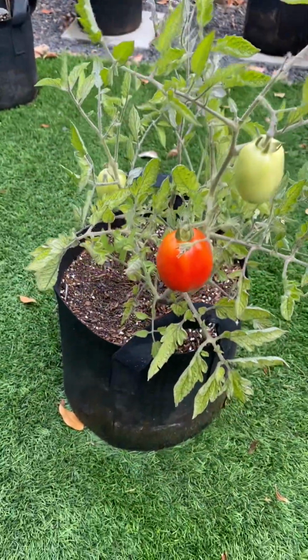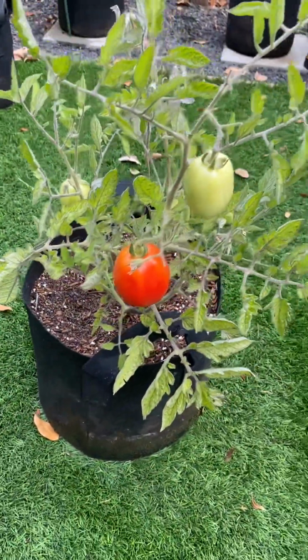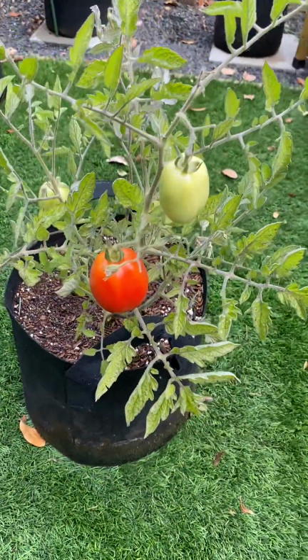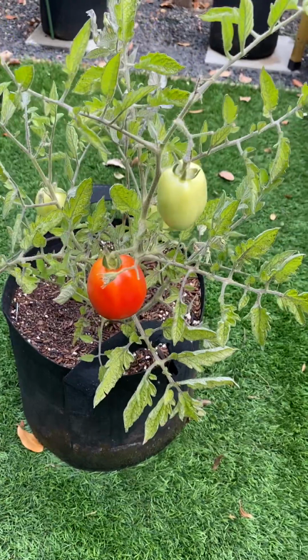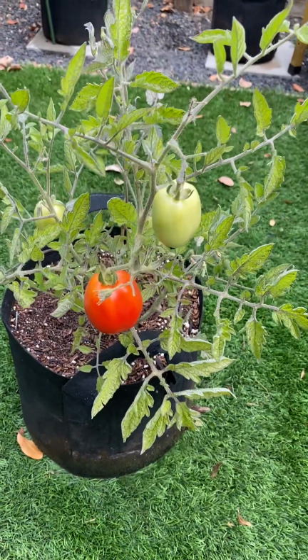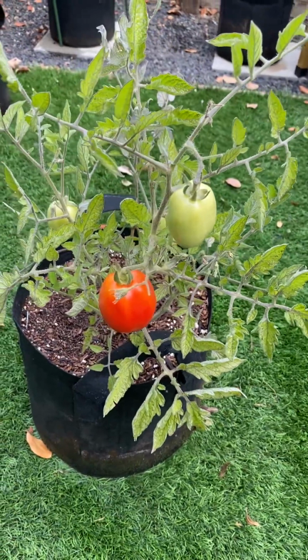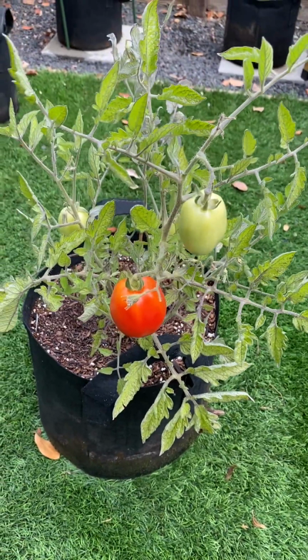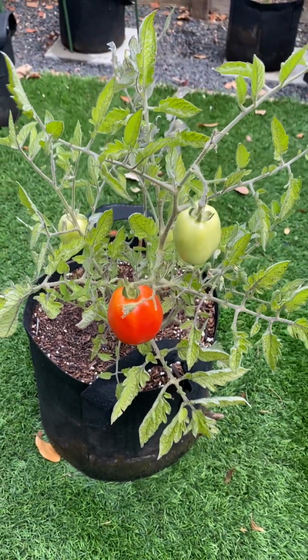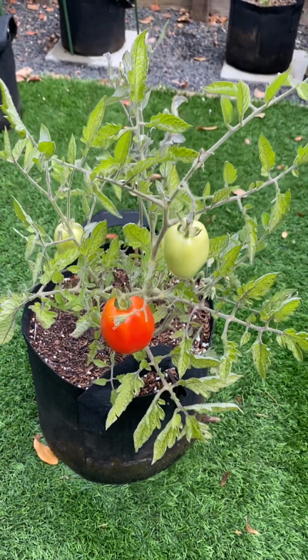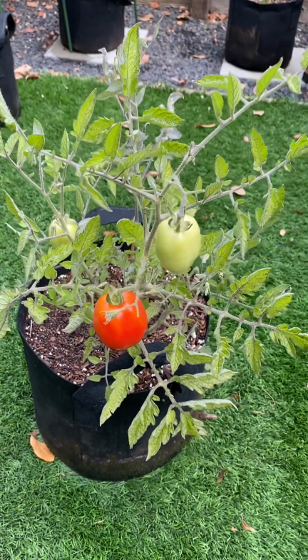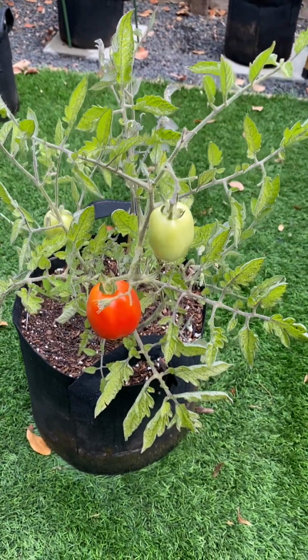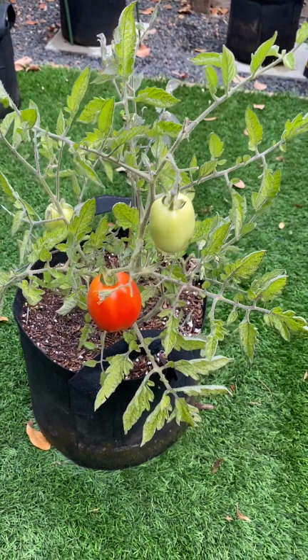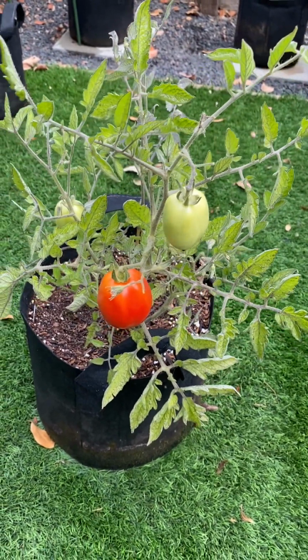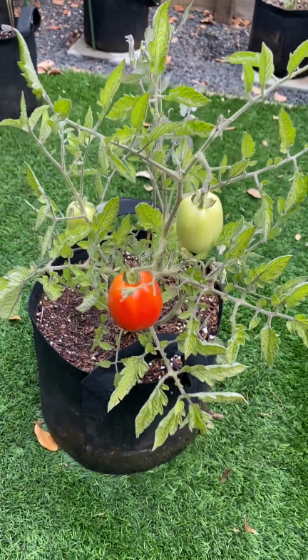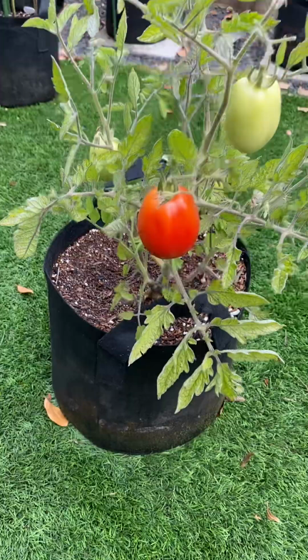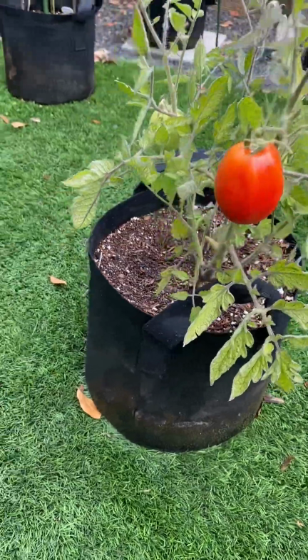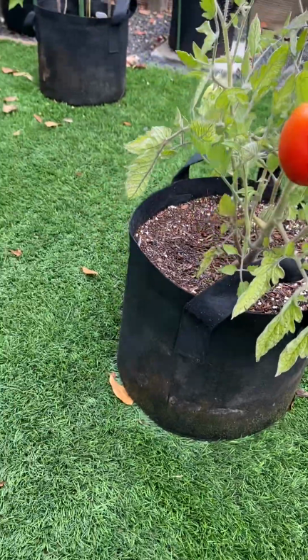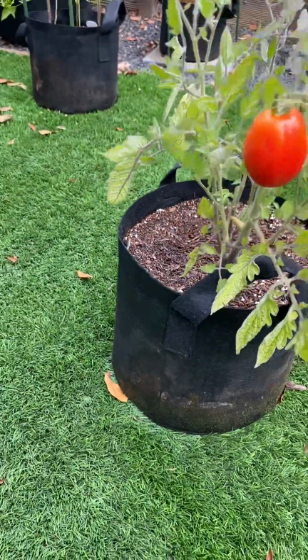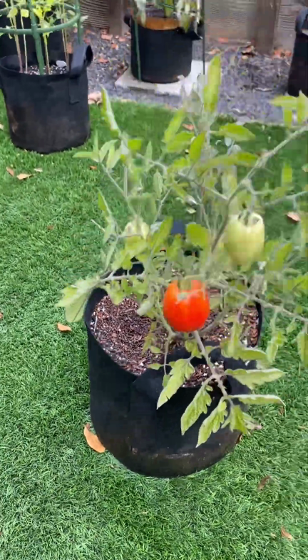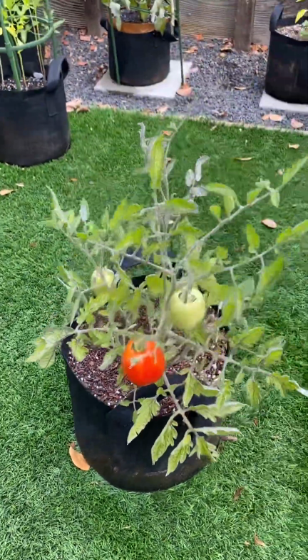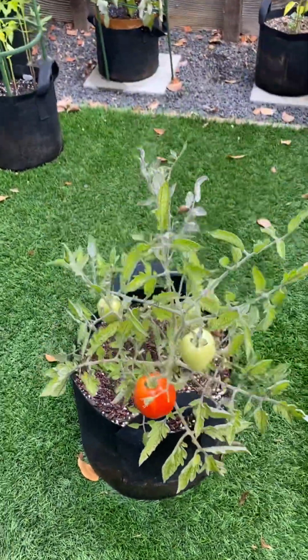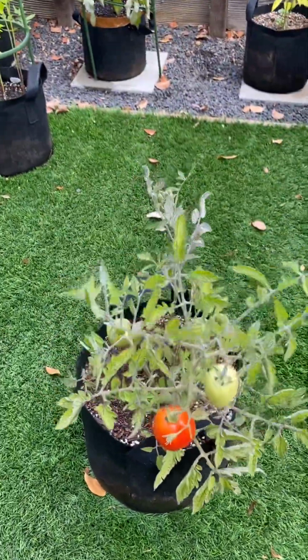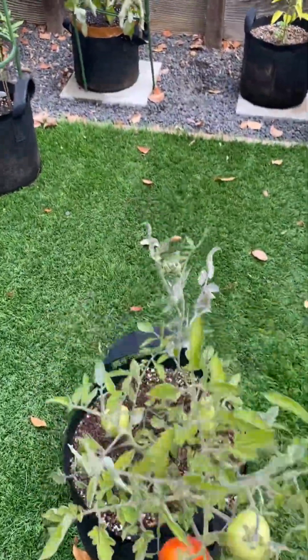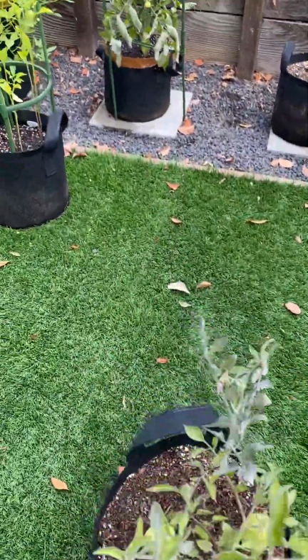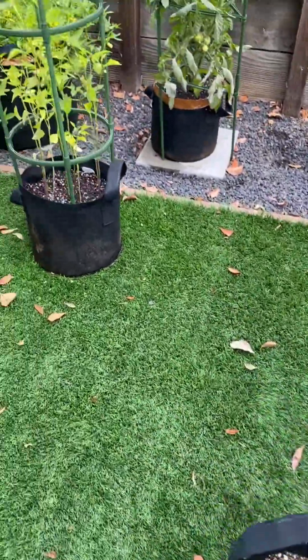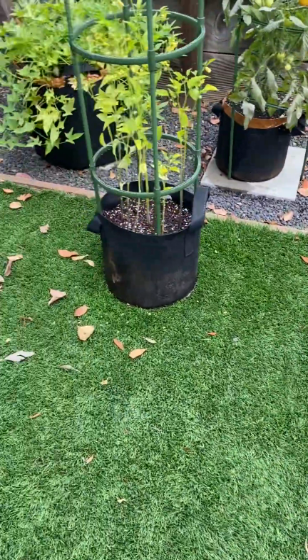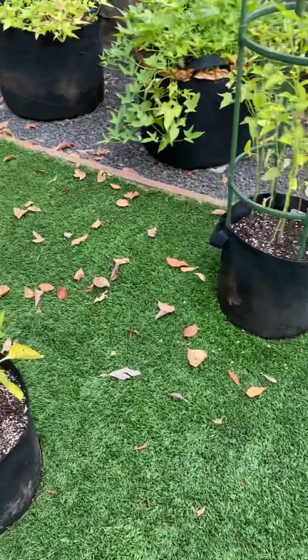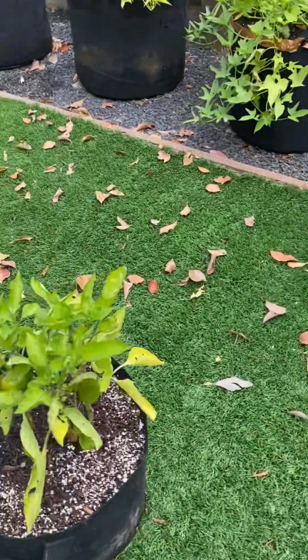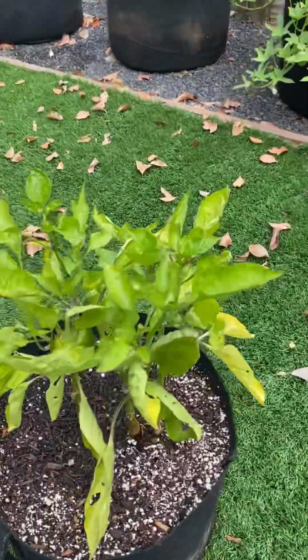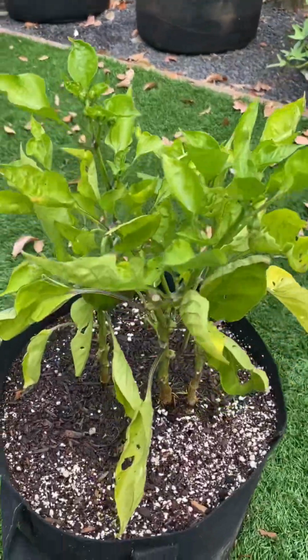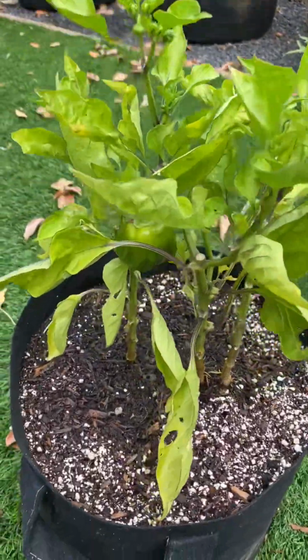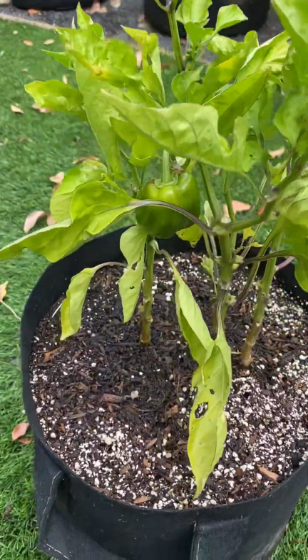This one only has a few tomatoes. My little dog next door likes to bark at me every day. This one's doing pretty good.